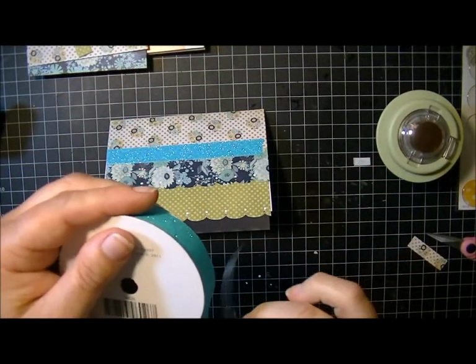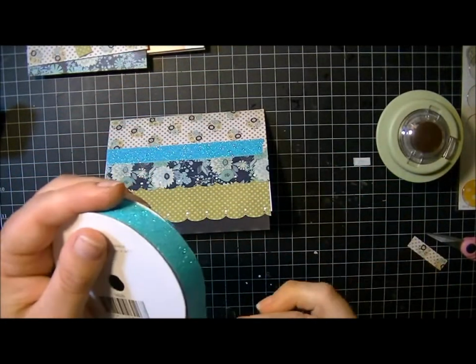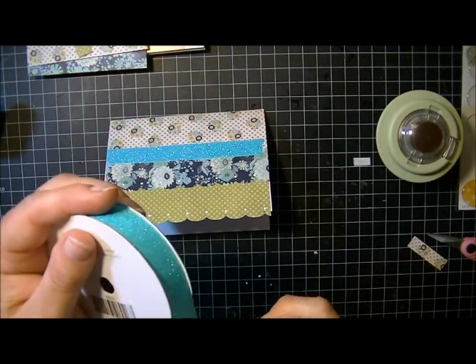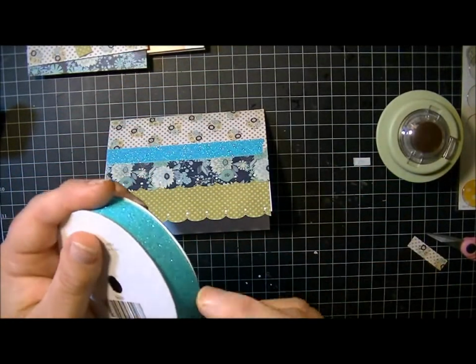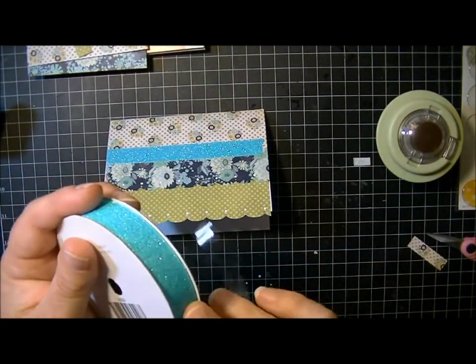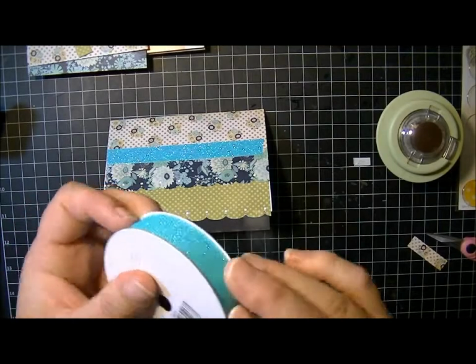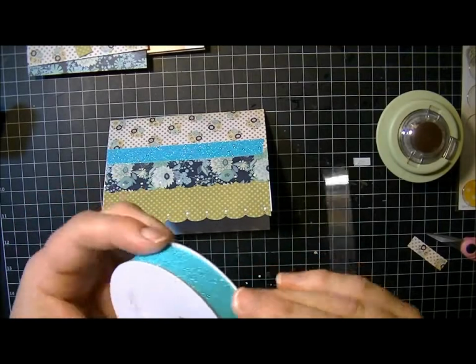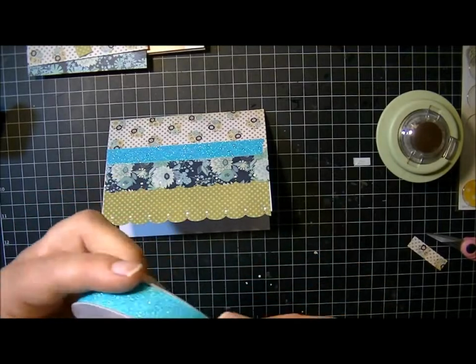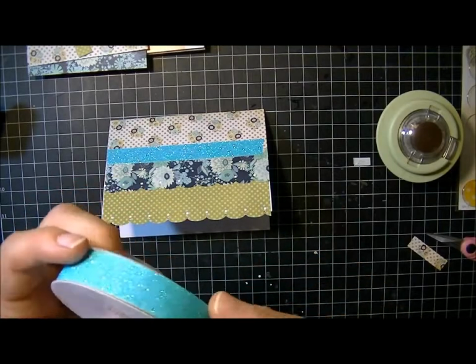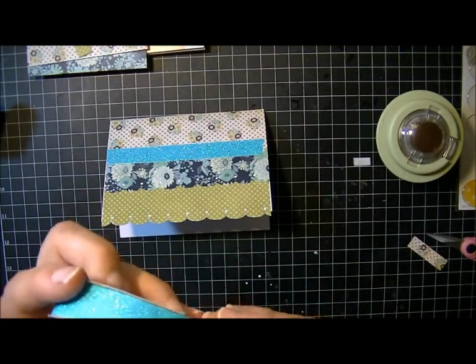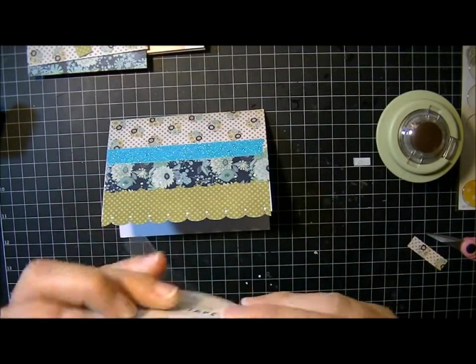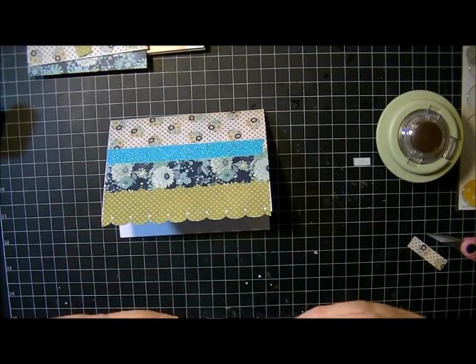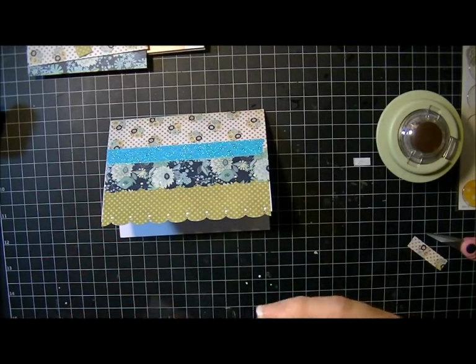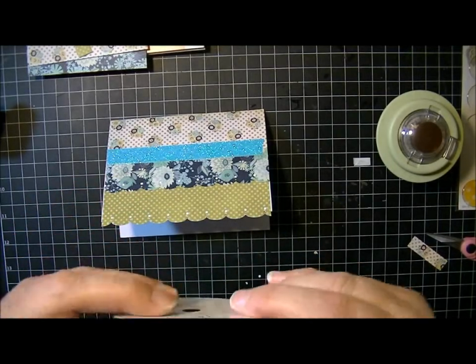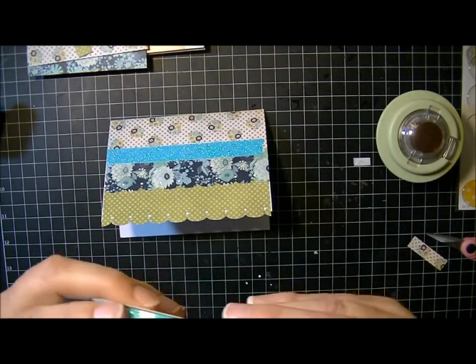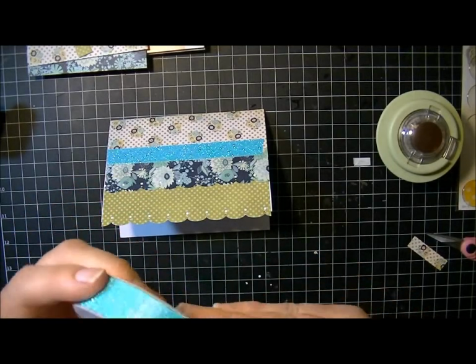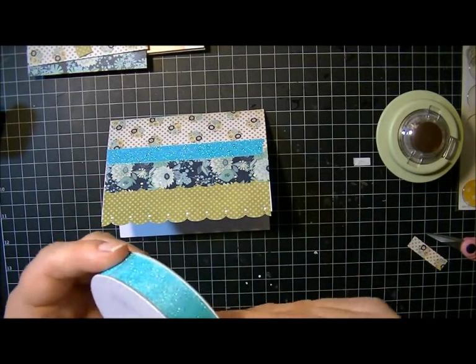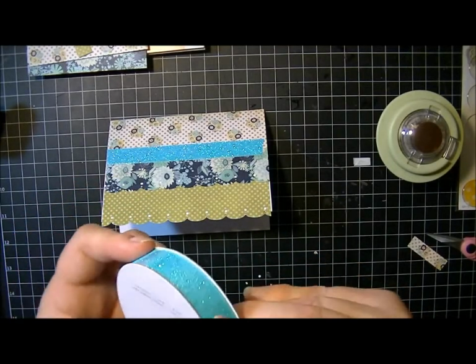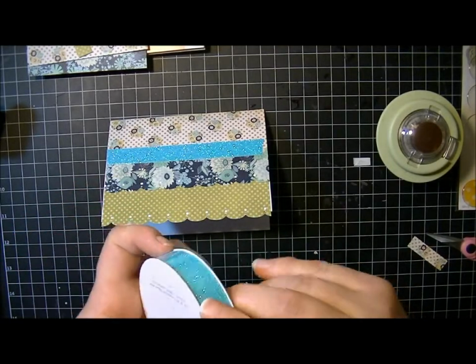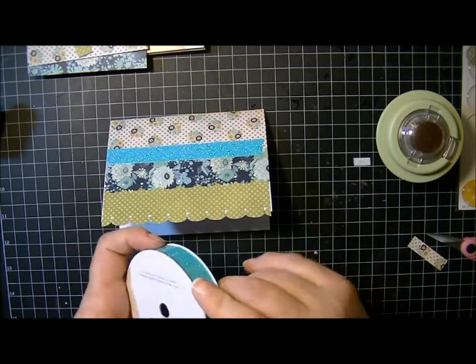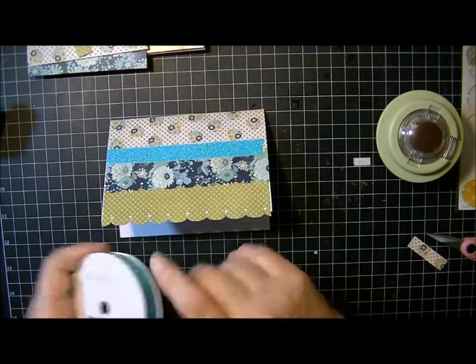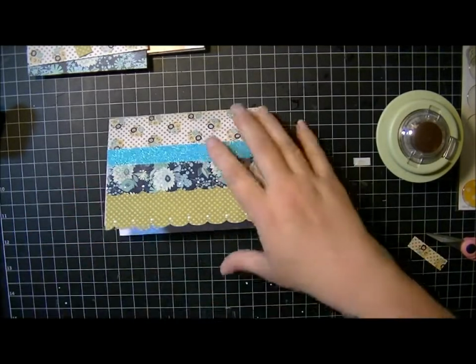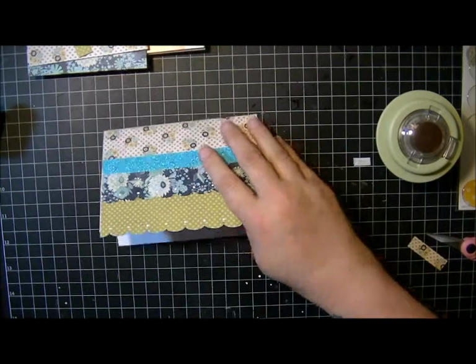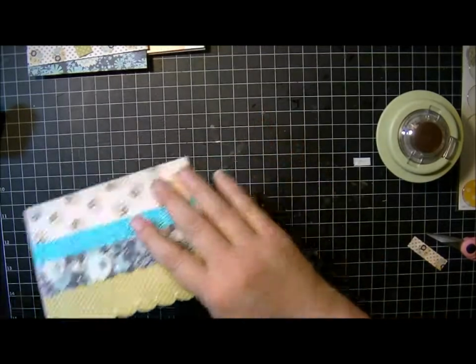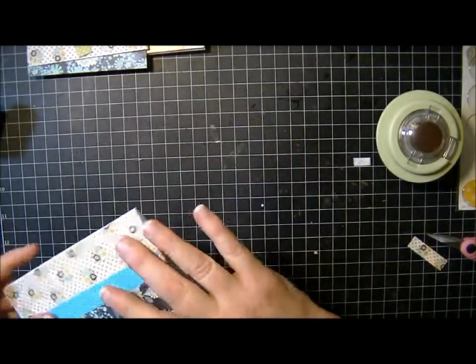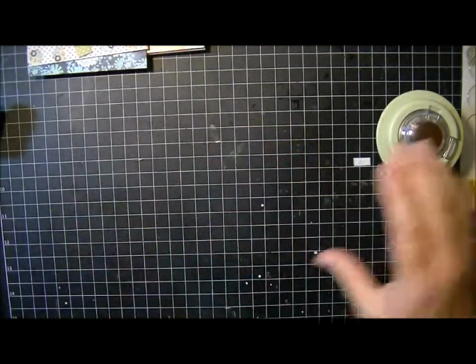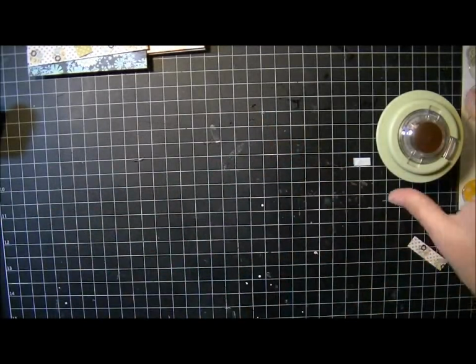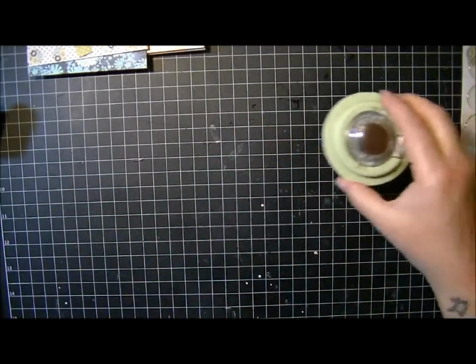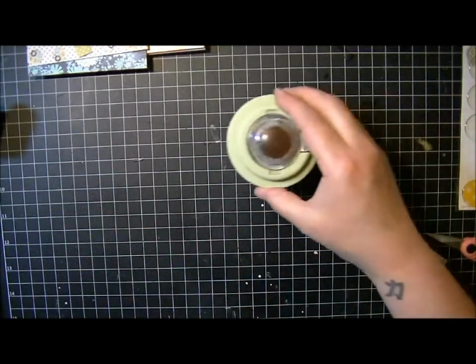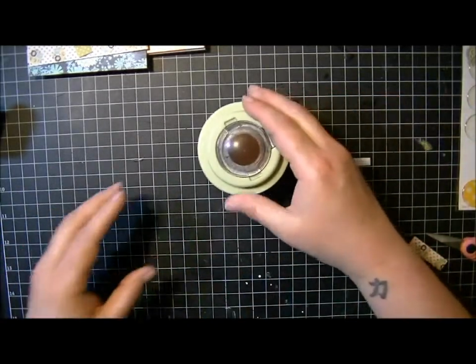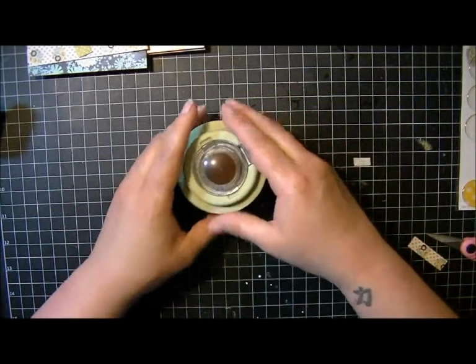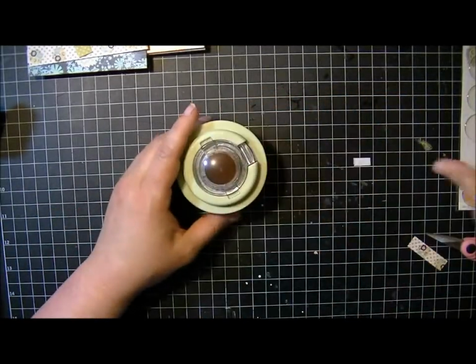If you have any questions about it, let me know. I really like it, it's really pretty. So then I'll show you the Shape Studio by Epiphany Crafts.